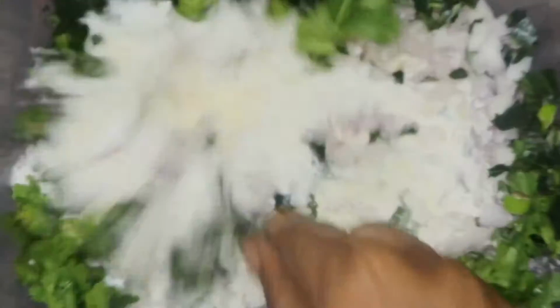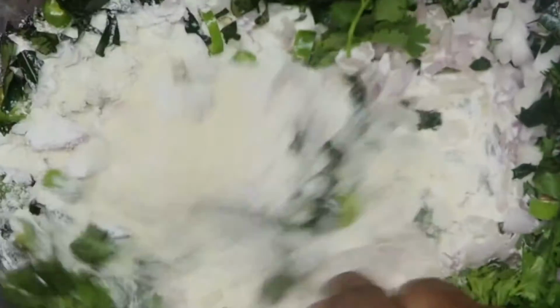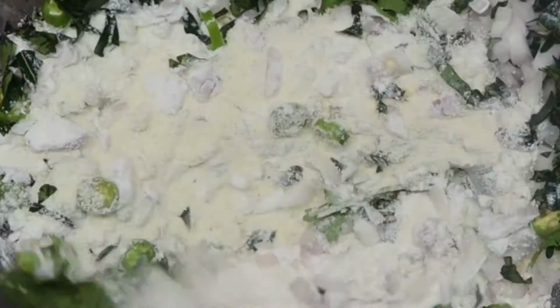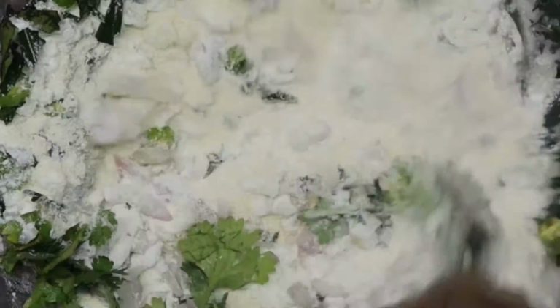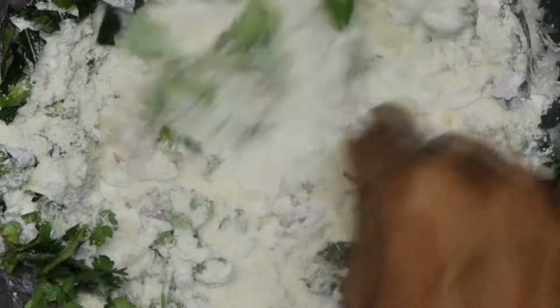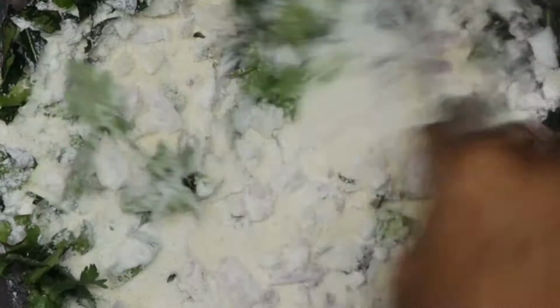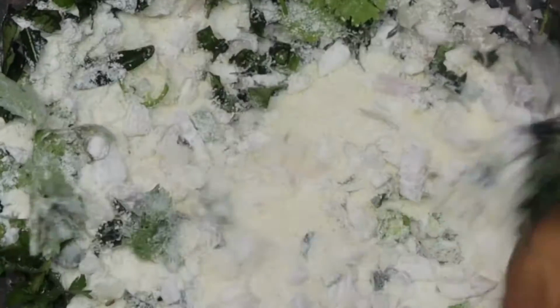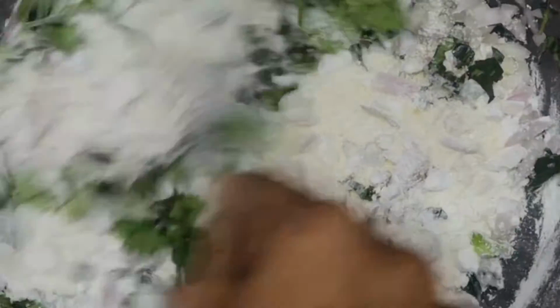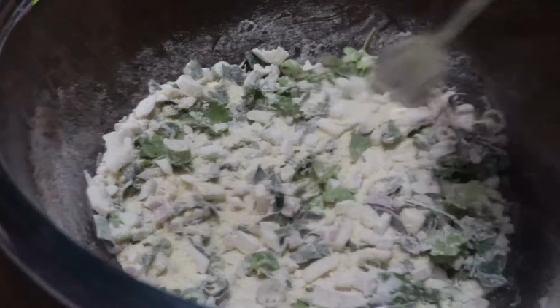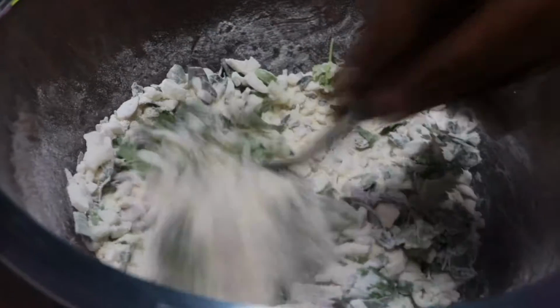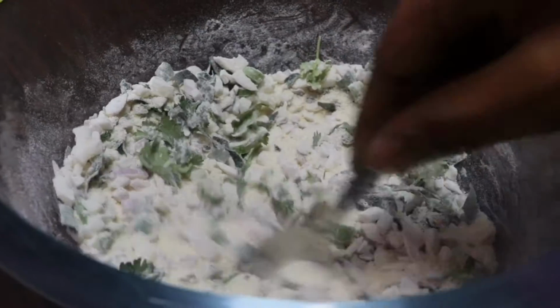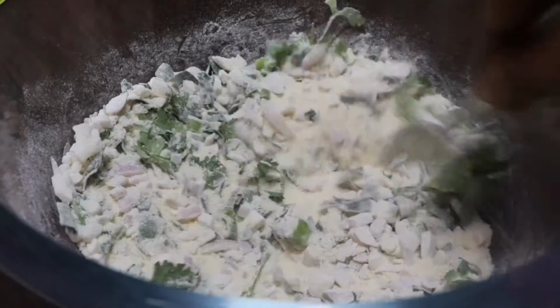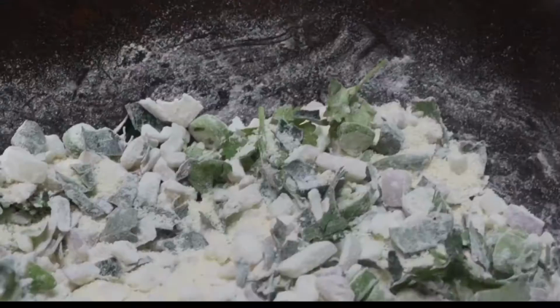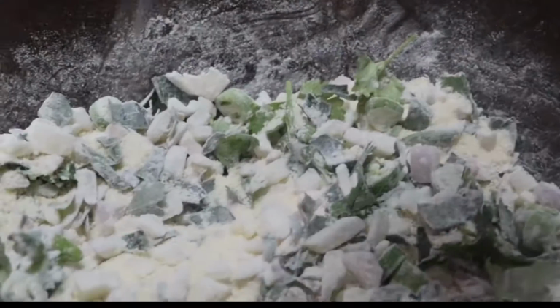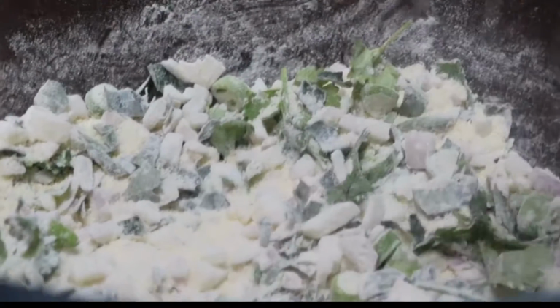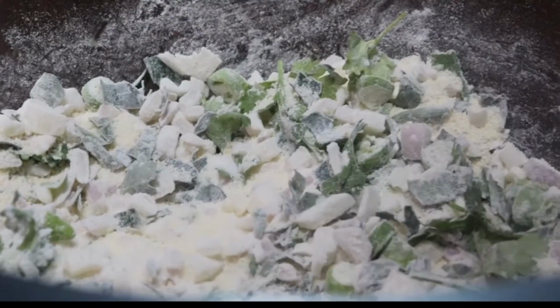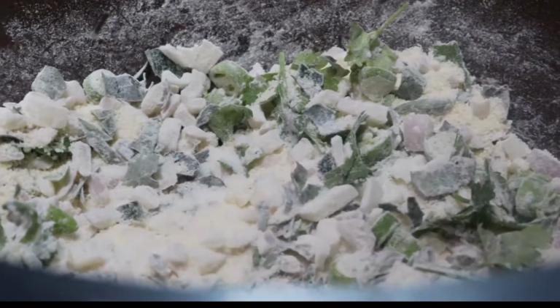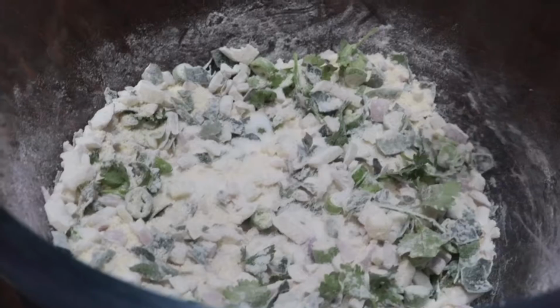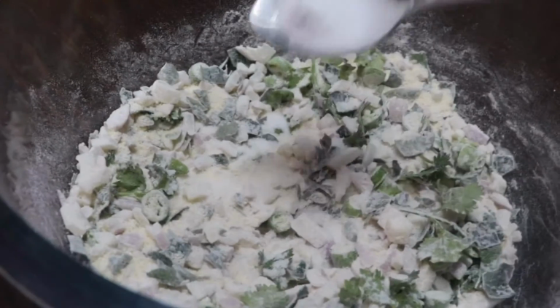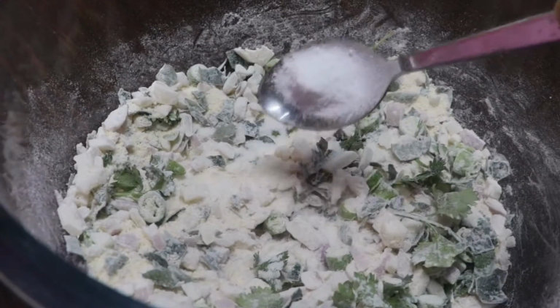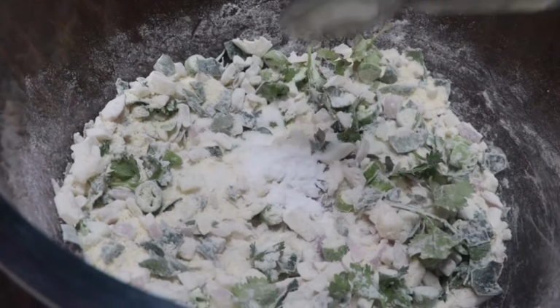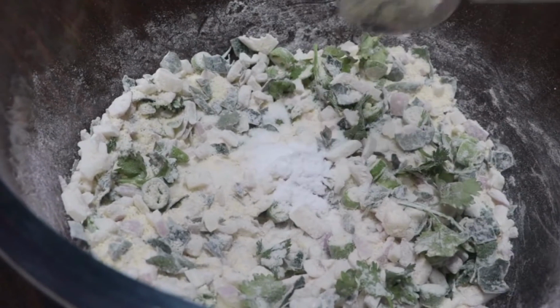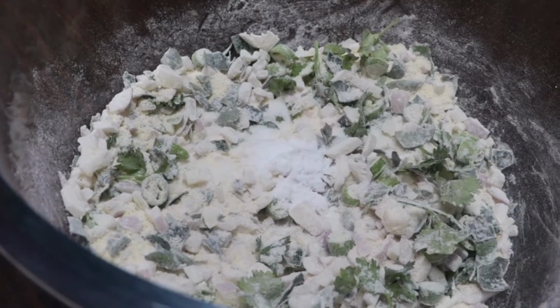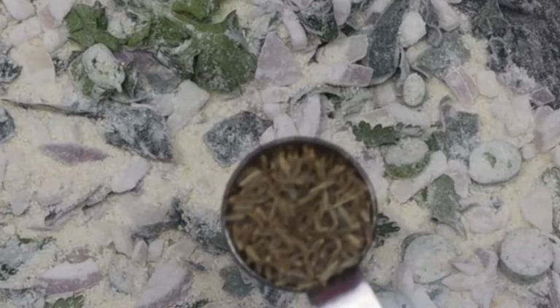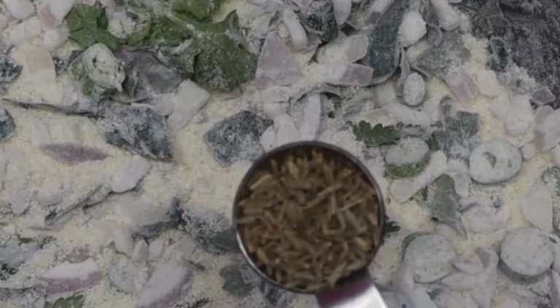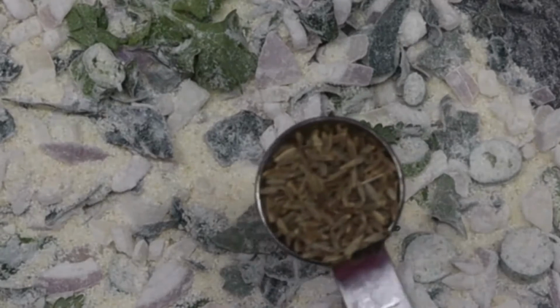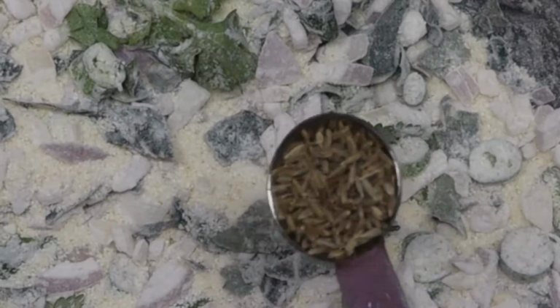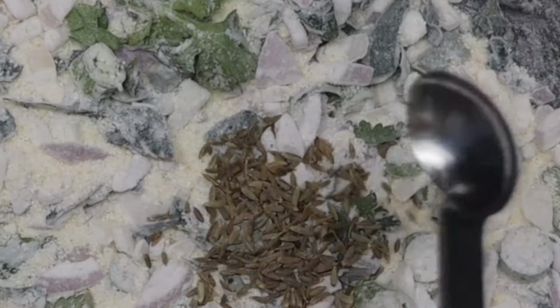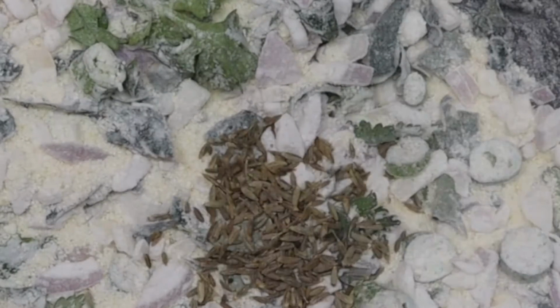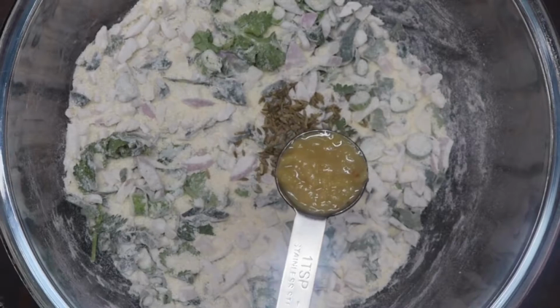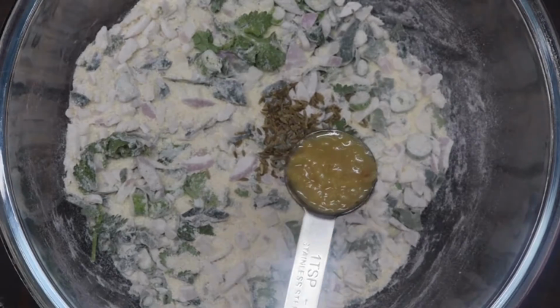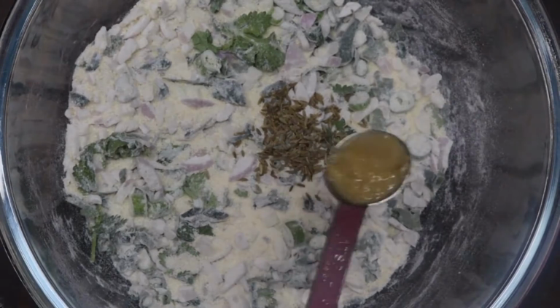Let's put it all together and put it in the bowl. Add half a teaspoon of baking soda, one teaspoon of salt, and one teaspoon of ginger garlic paste.